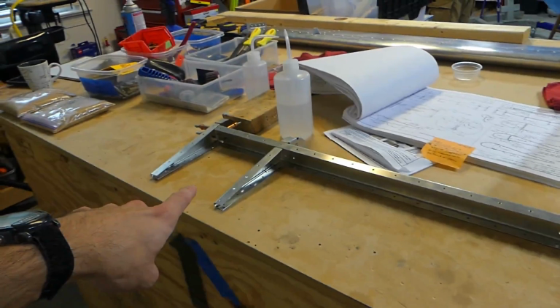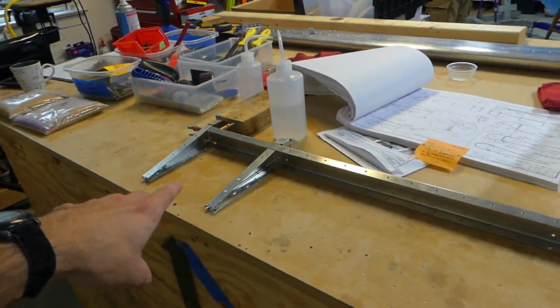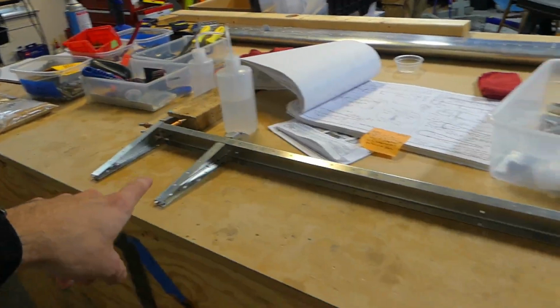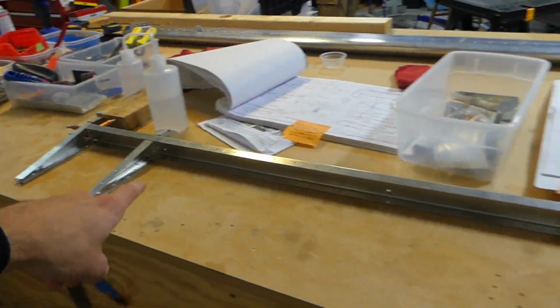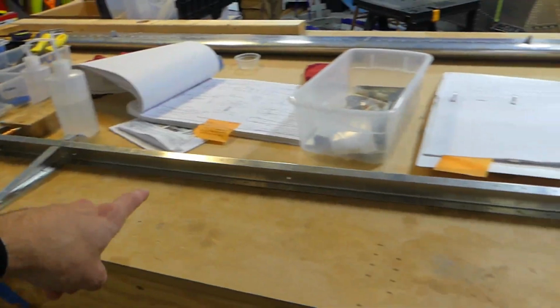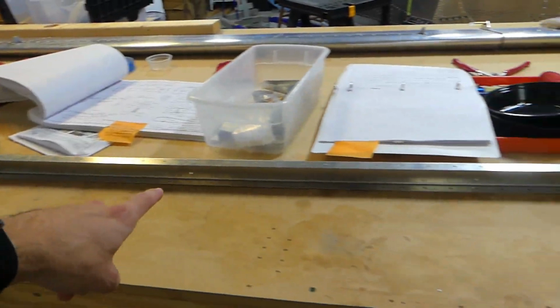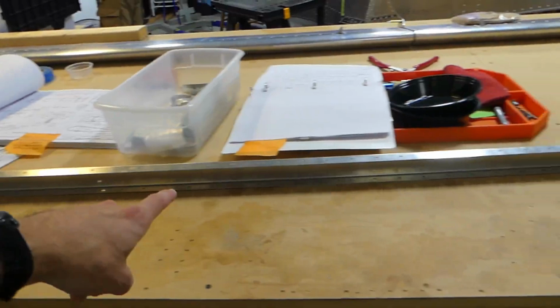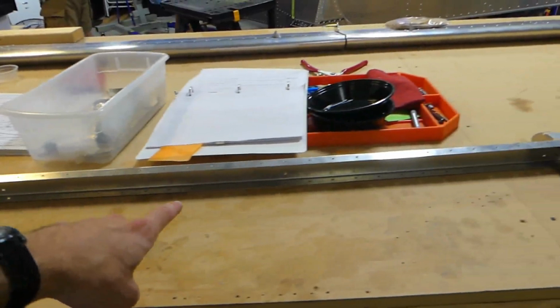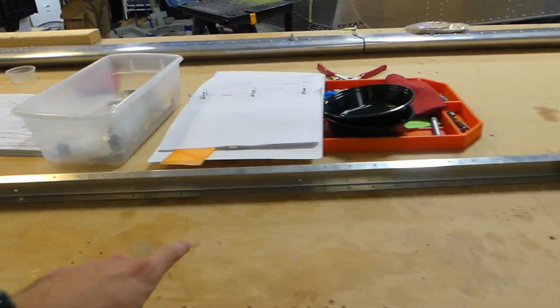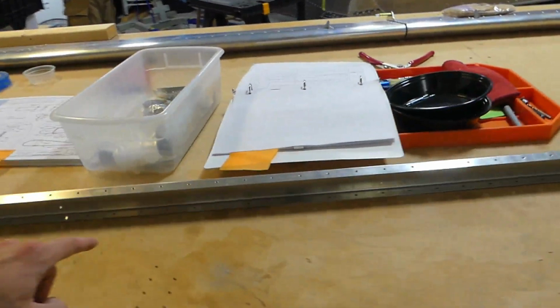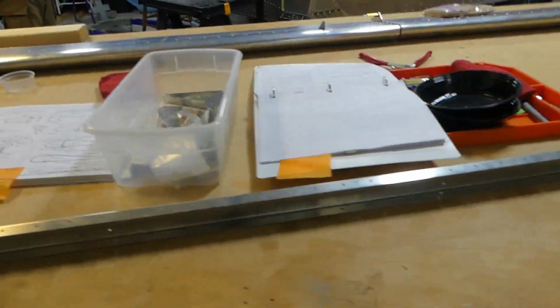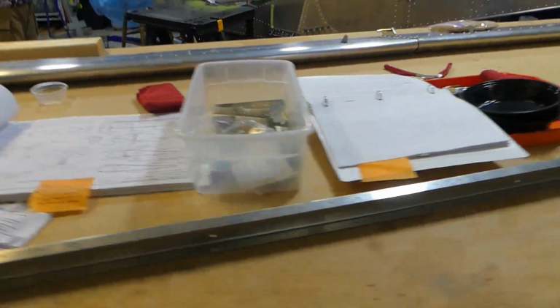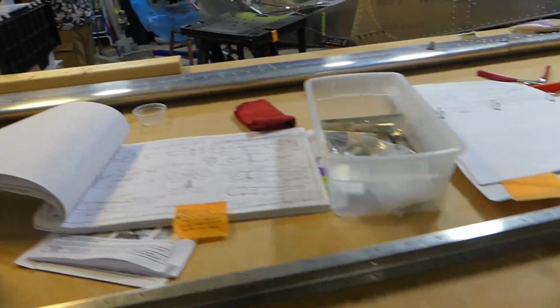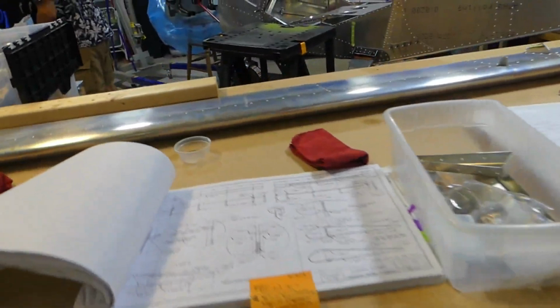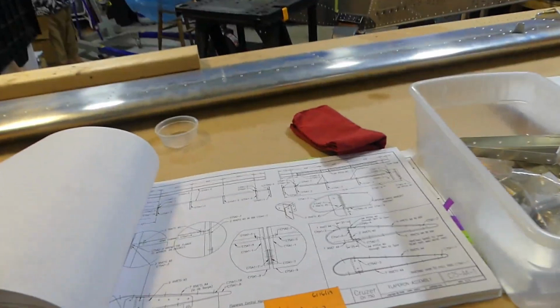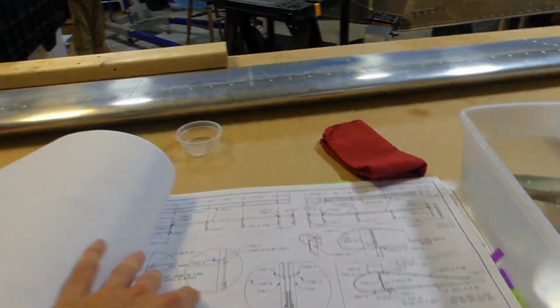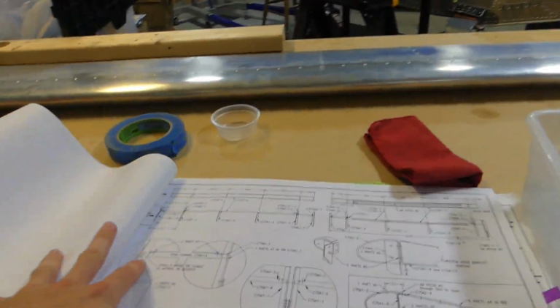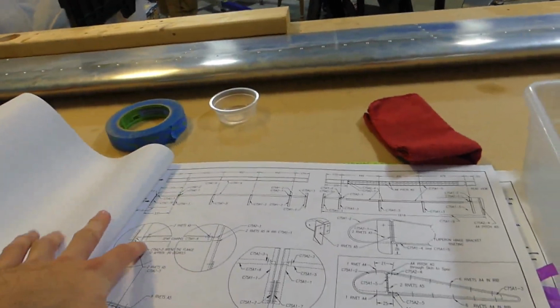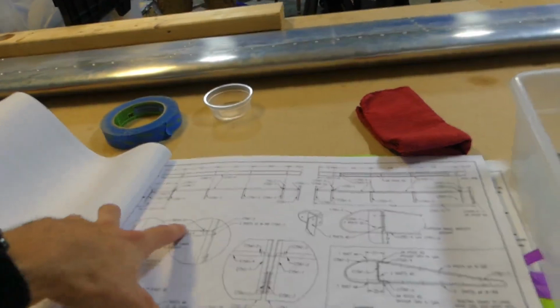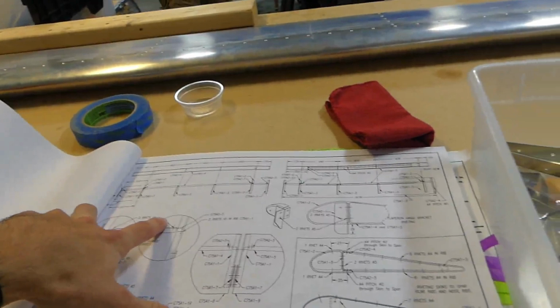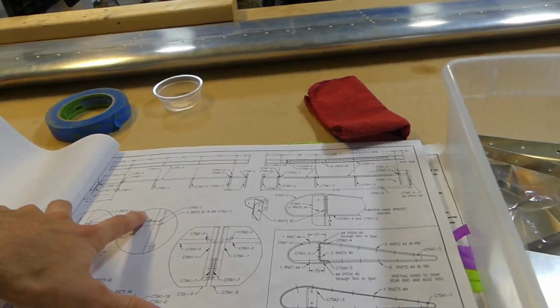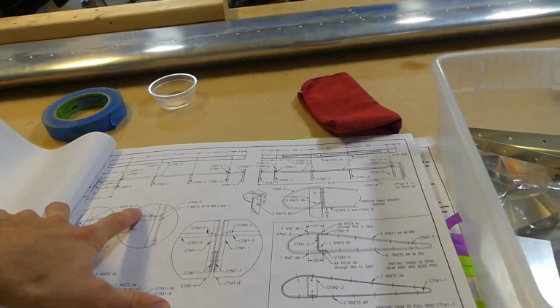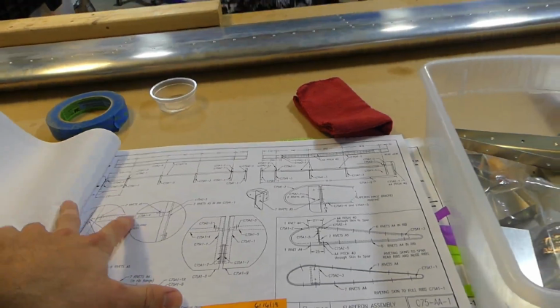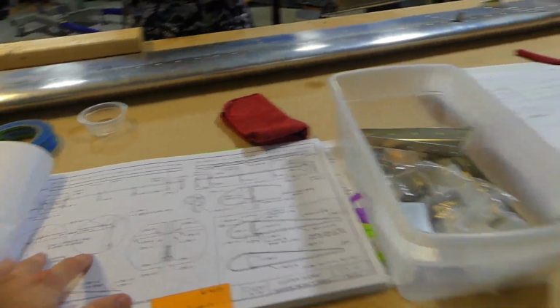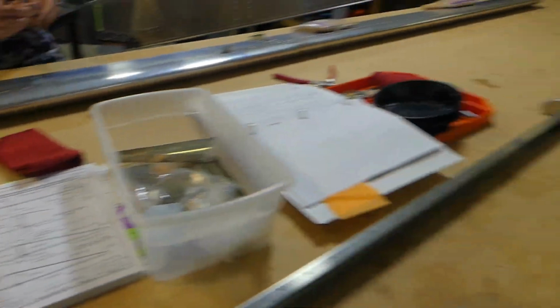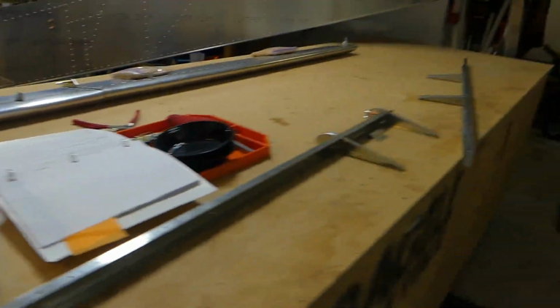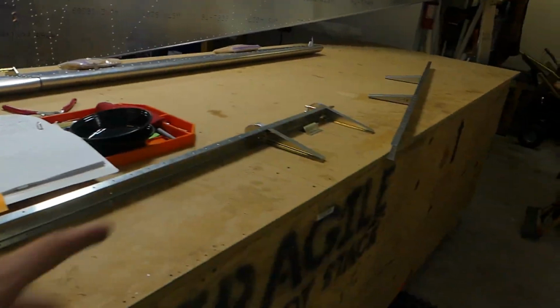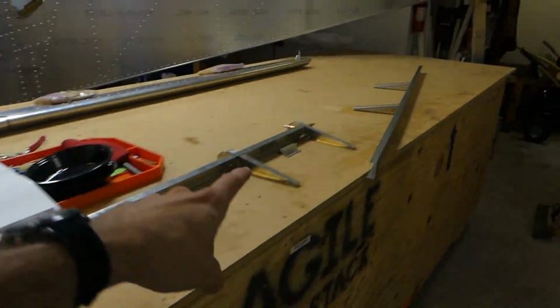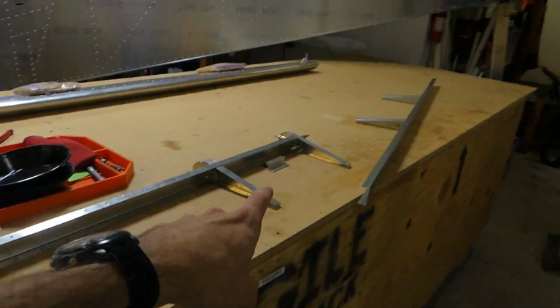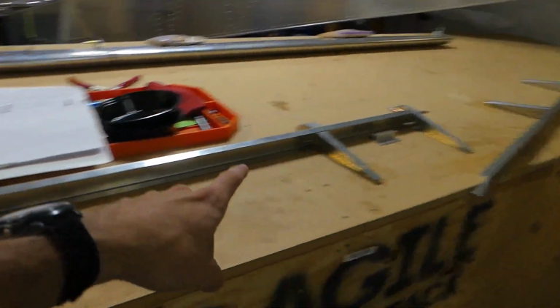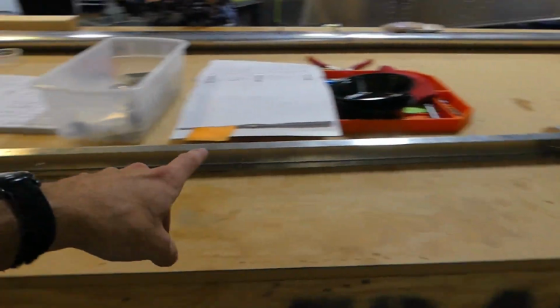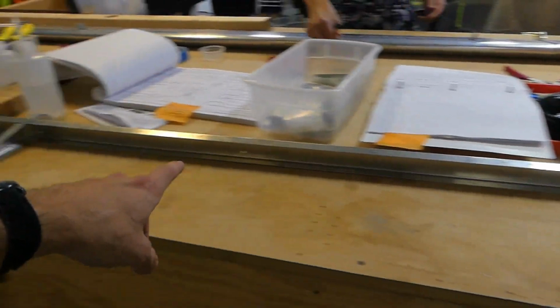So this is the — which one is this? Which one's longer? The inboard is longer. So this is the inboard flapperon right here, and then some of the outboard one. We haven't finished putting this one together, so right now we just have the outboard and the inboard right here.